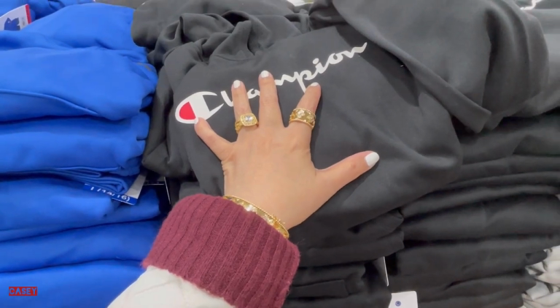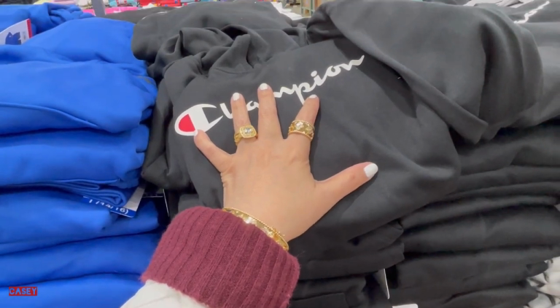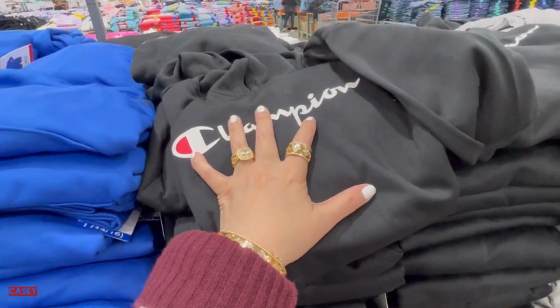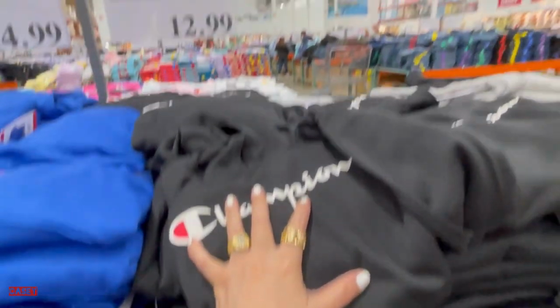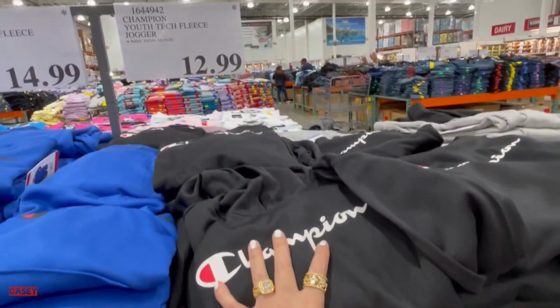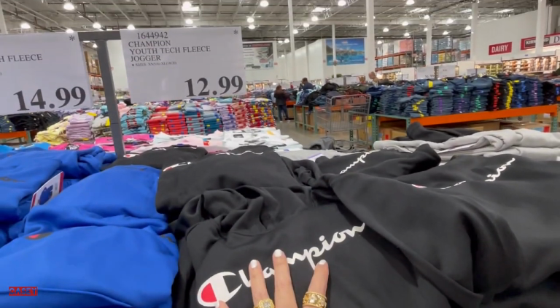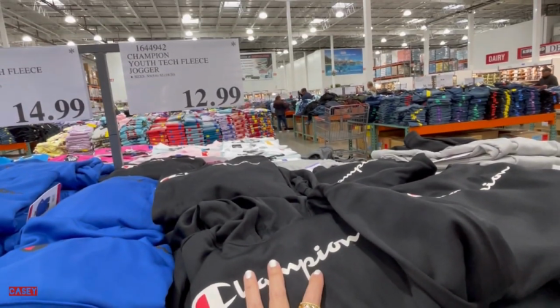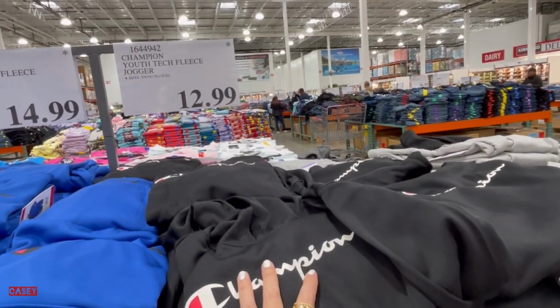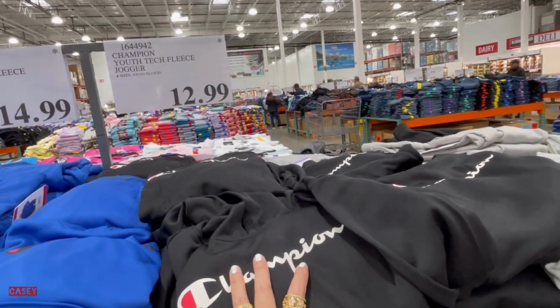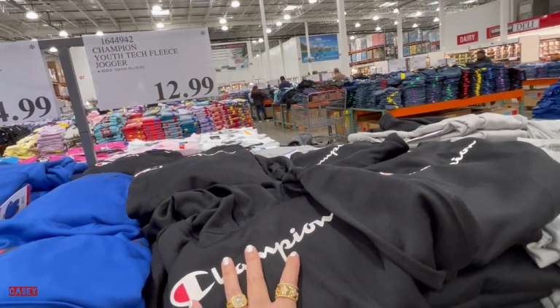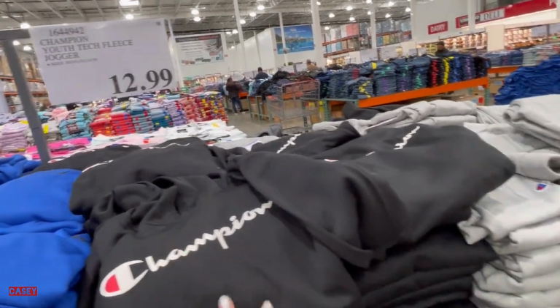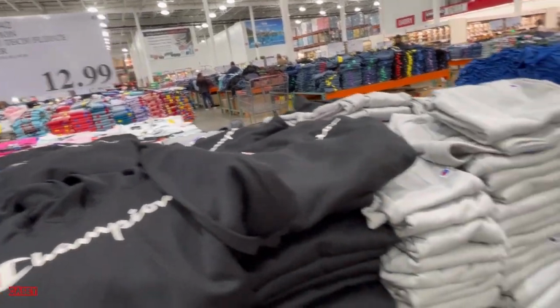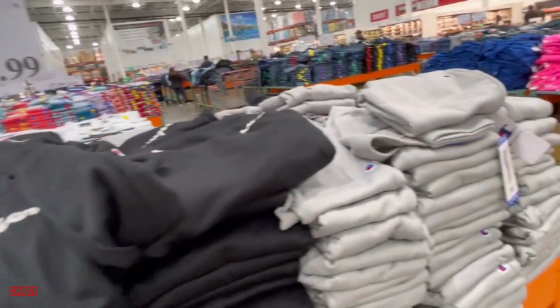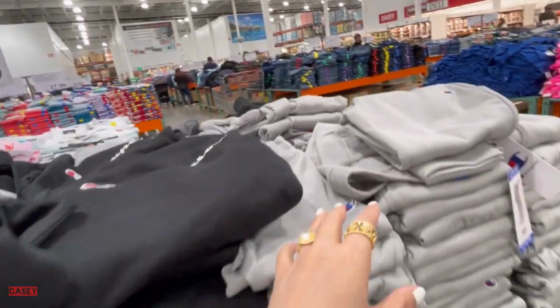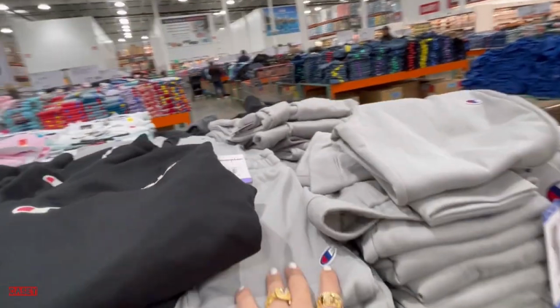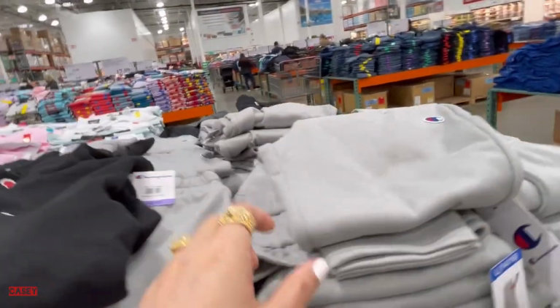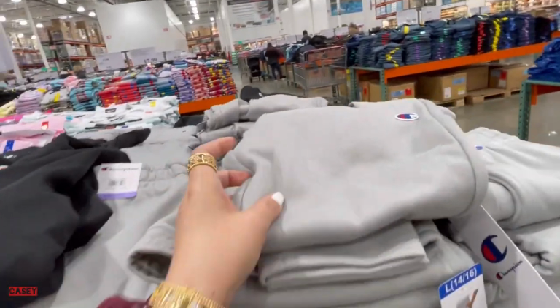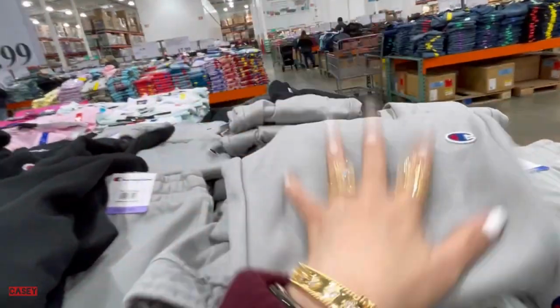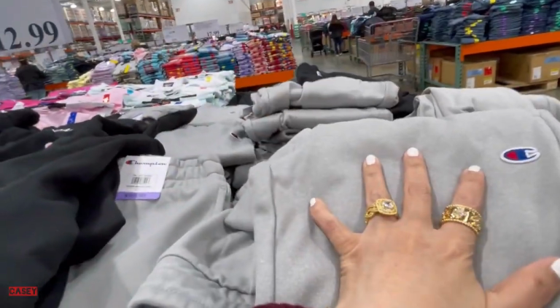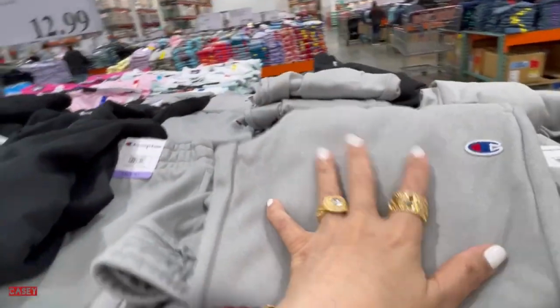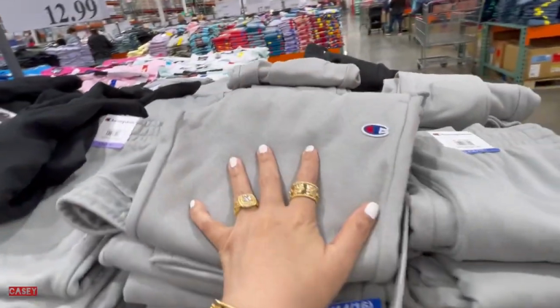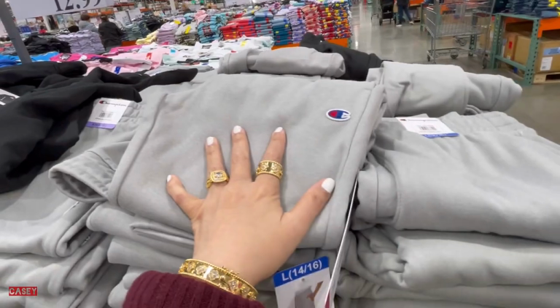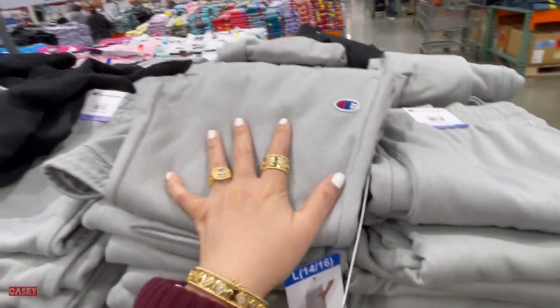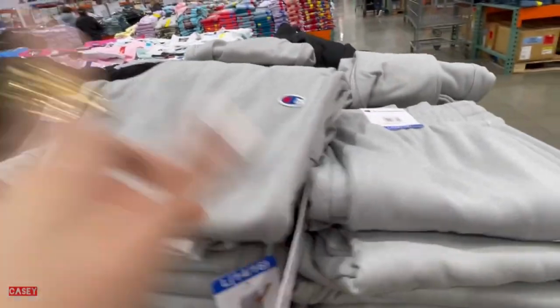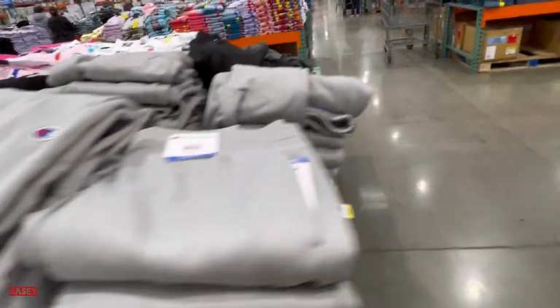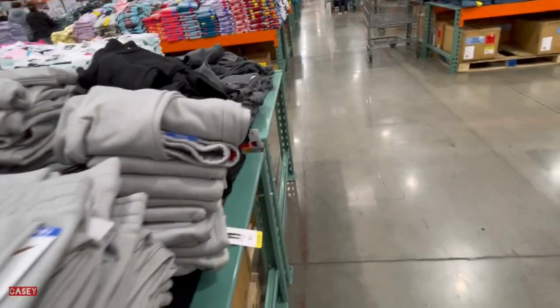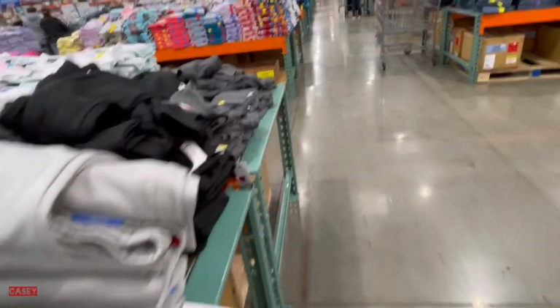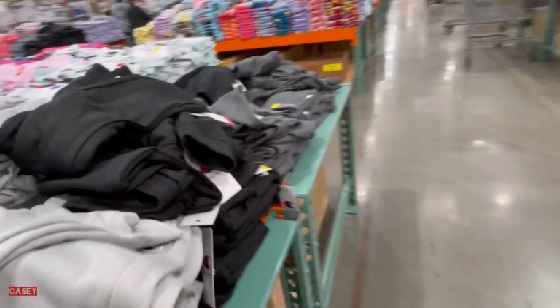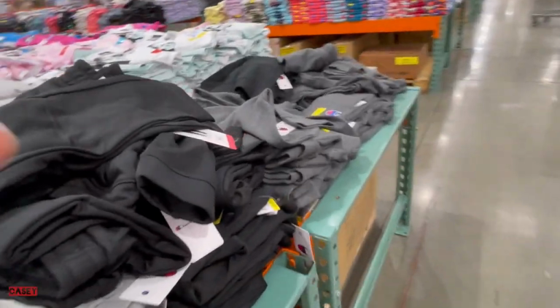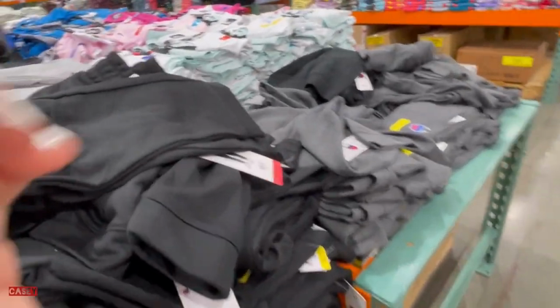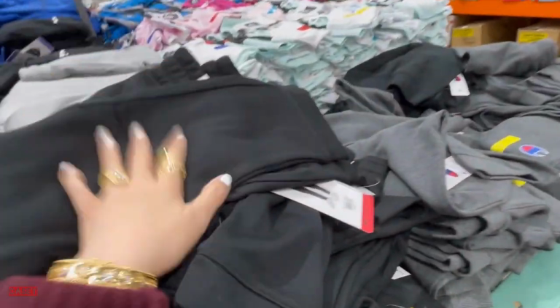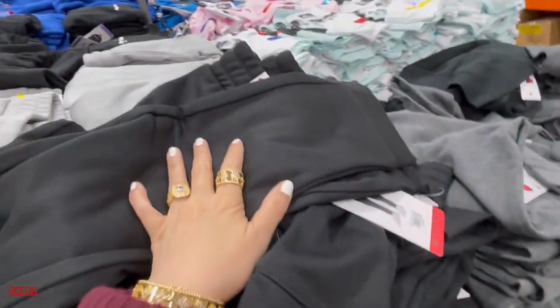We also have the Champion tech fleece jogger for $12.99. They have it in gray and black — you can pair them together.